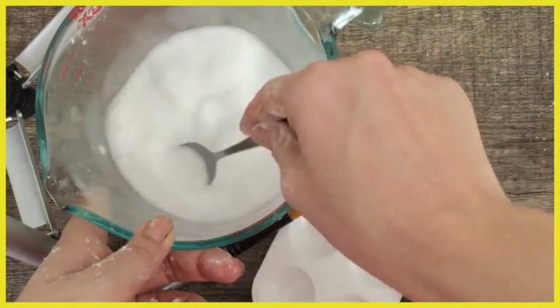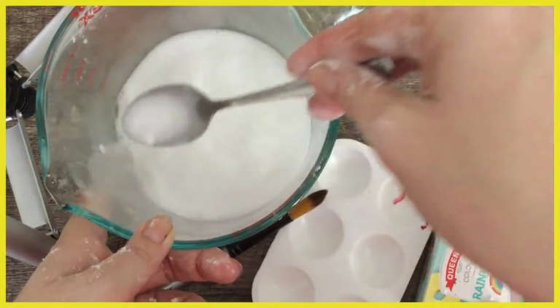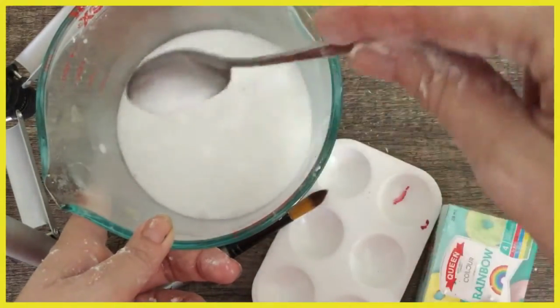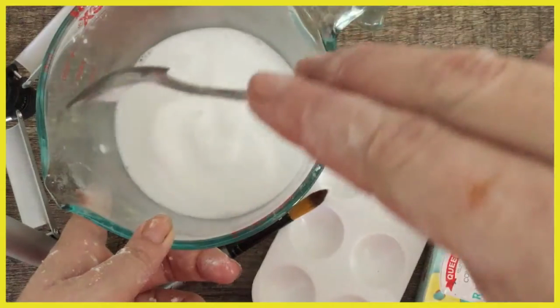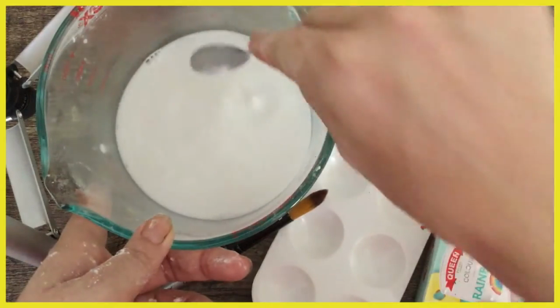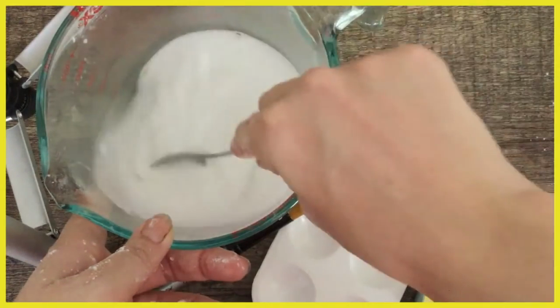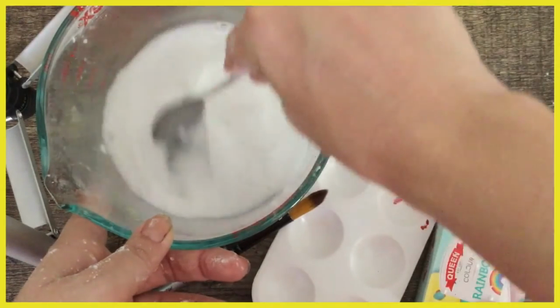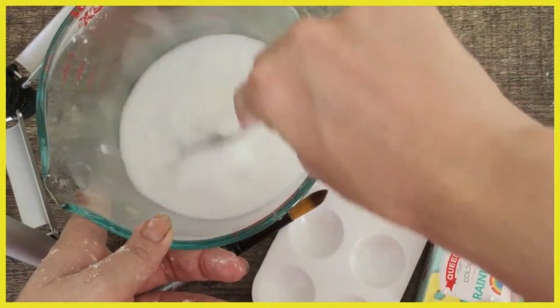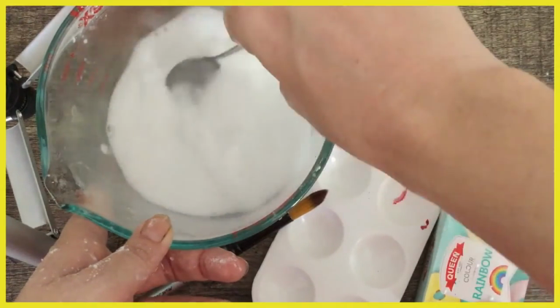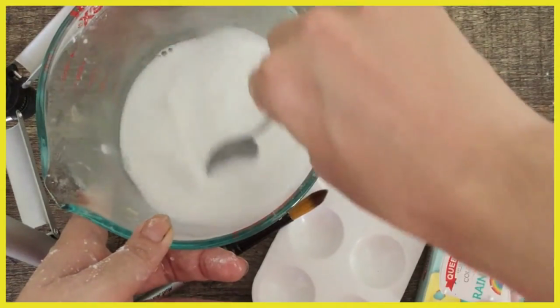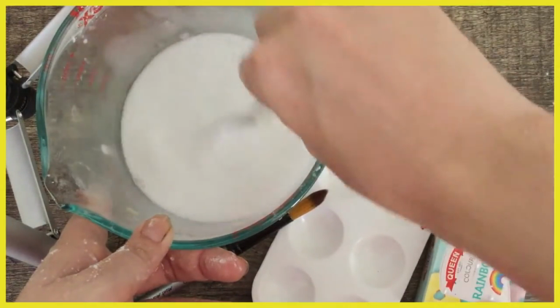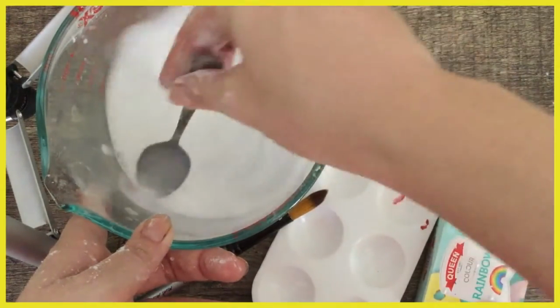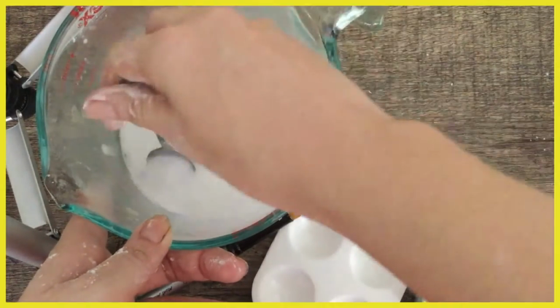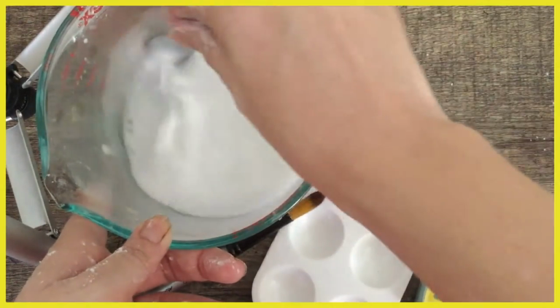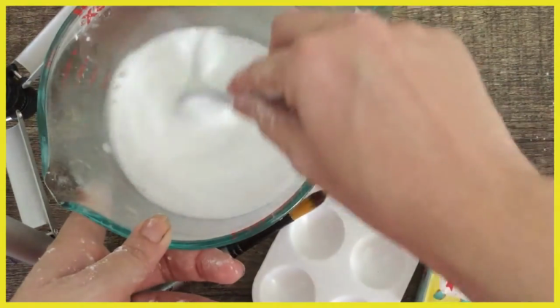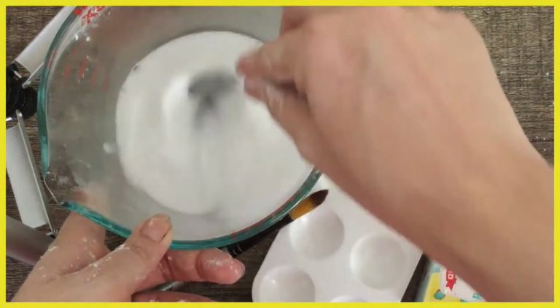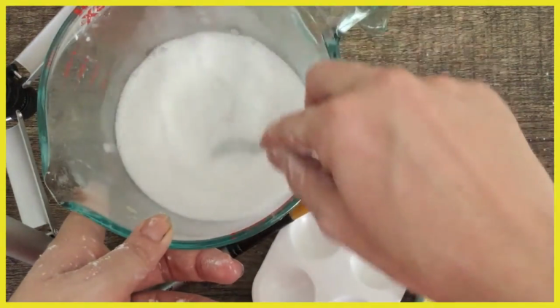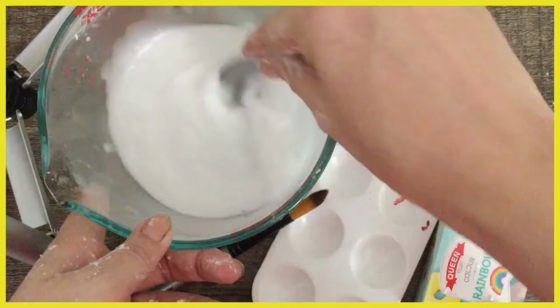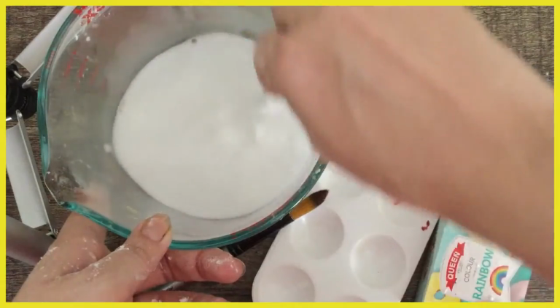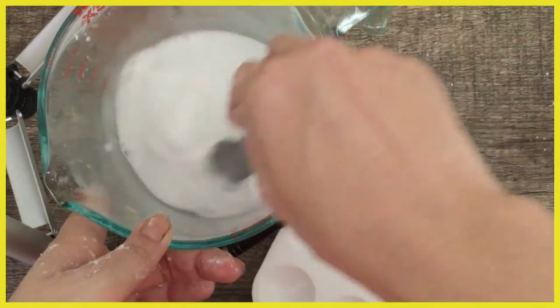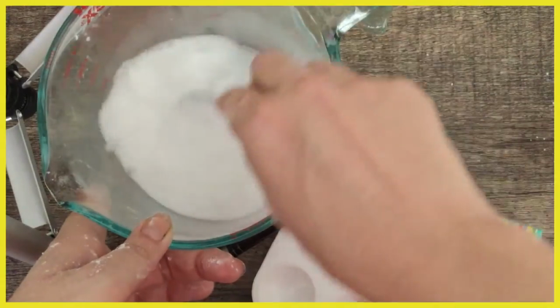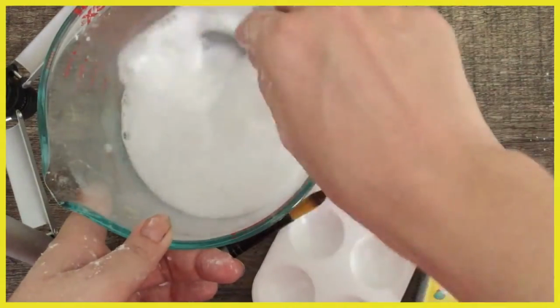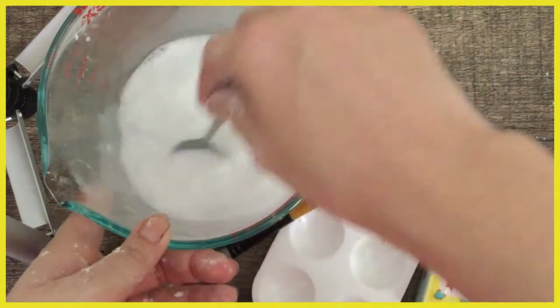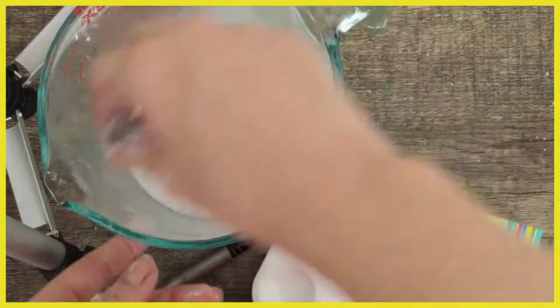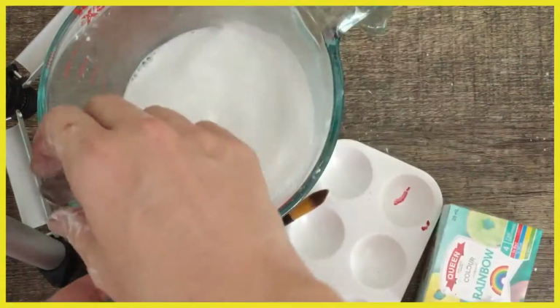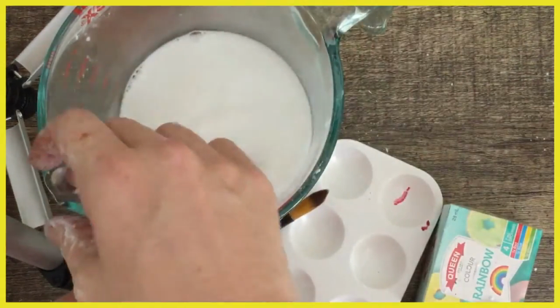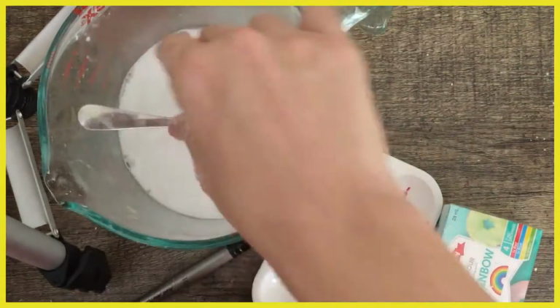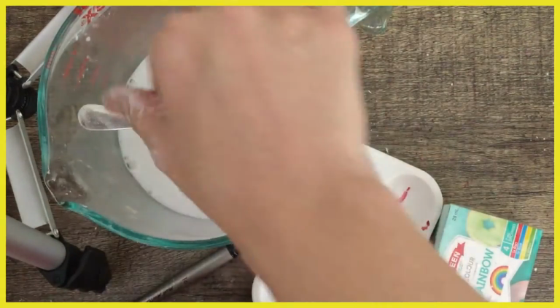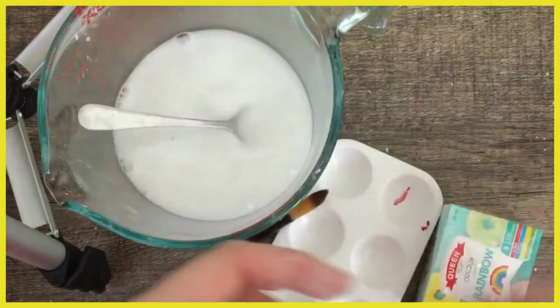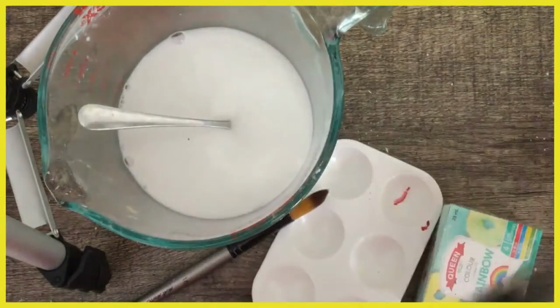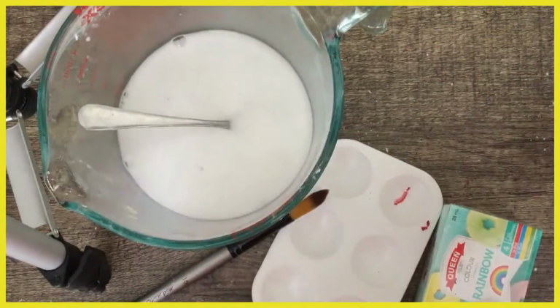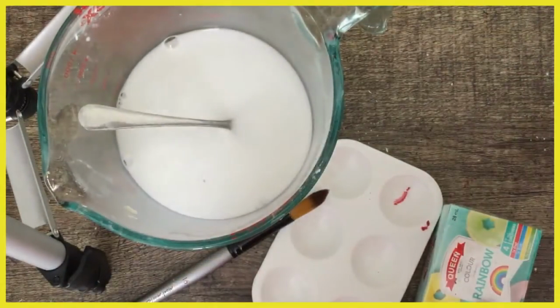Let's have a look at the consistency. Yeah, it's pretty good. You still want it to be fairly watery because we are going to paint with it, remember. I might add just a little more.